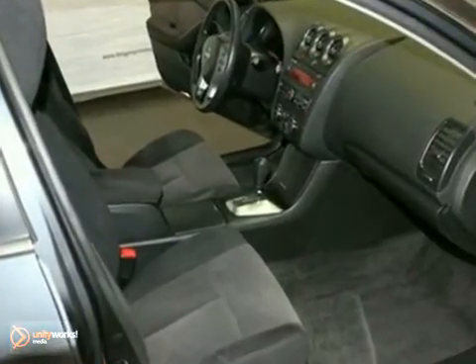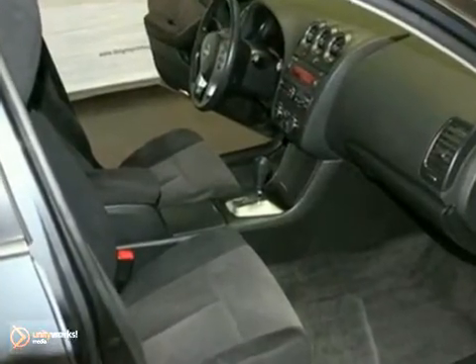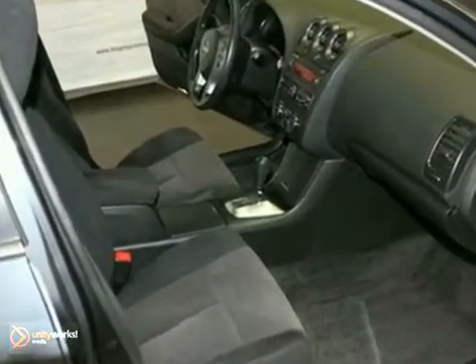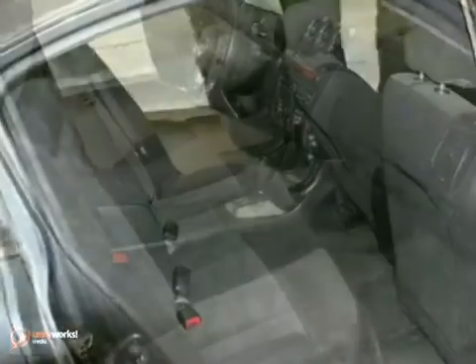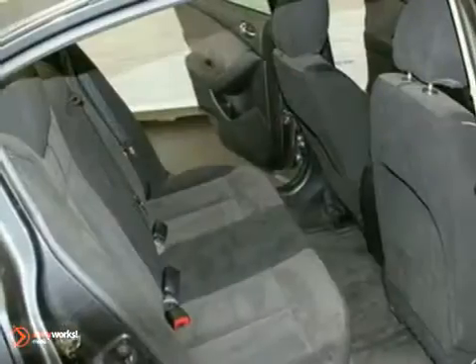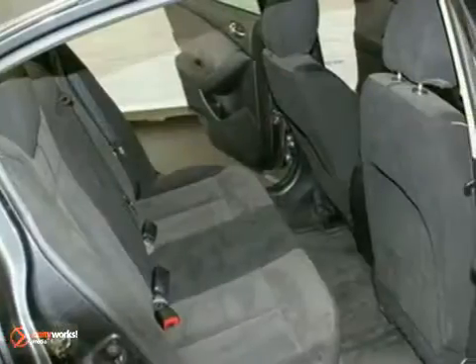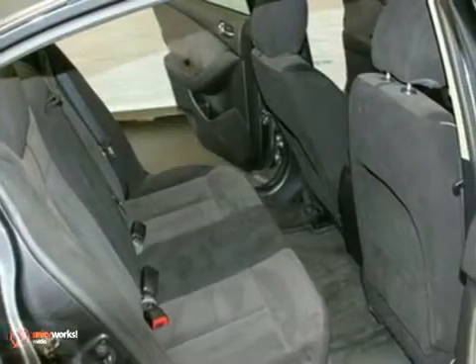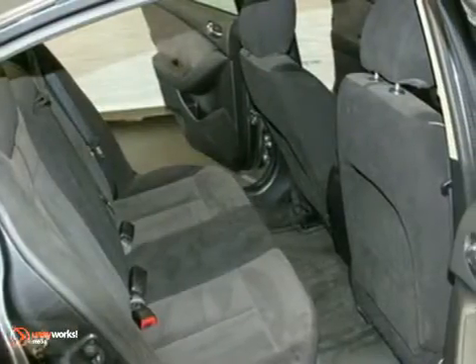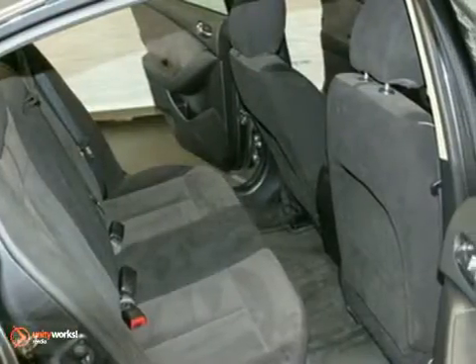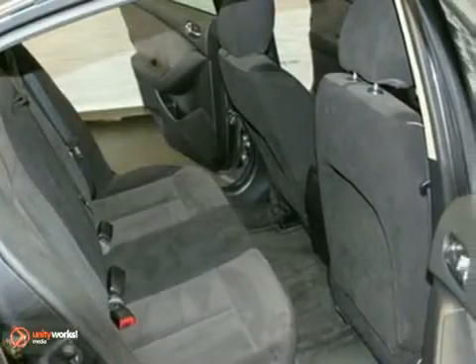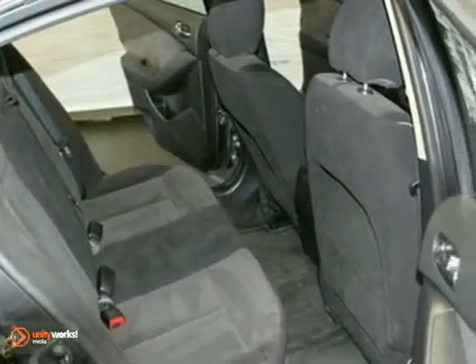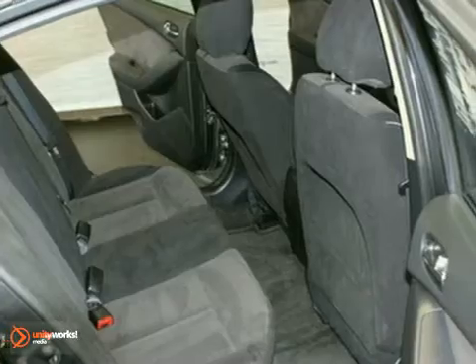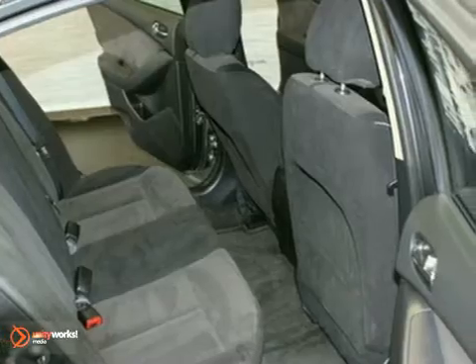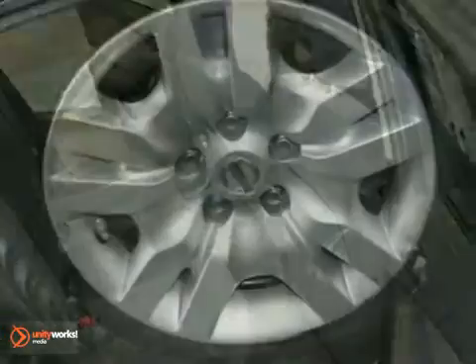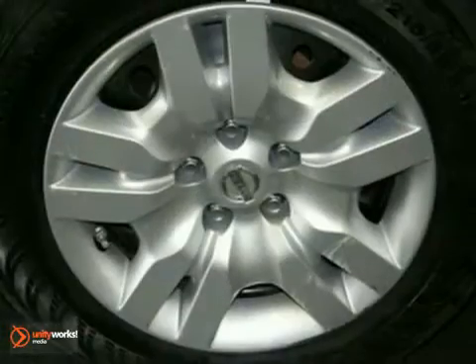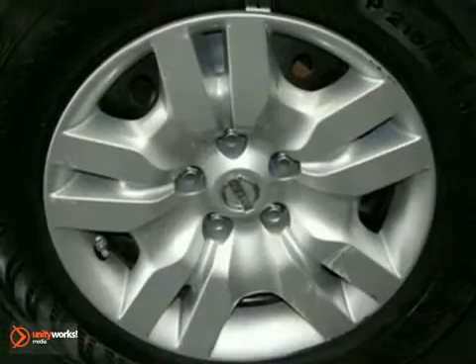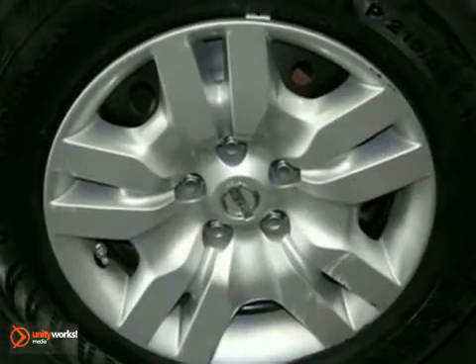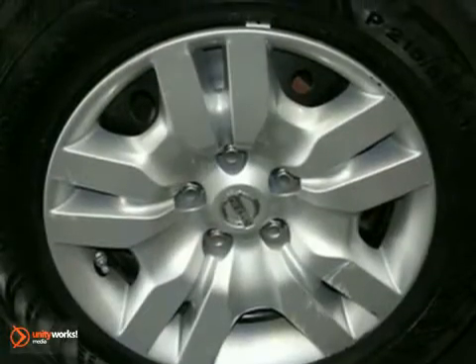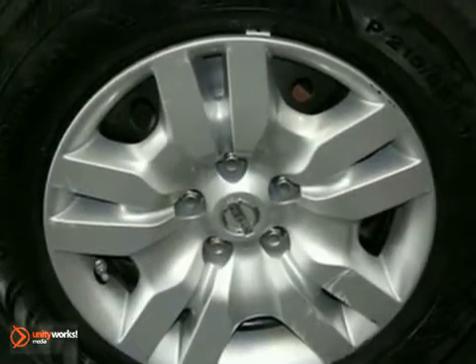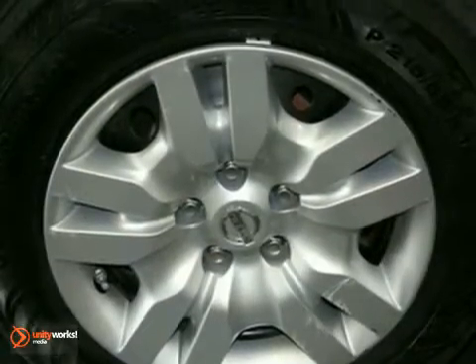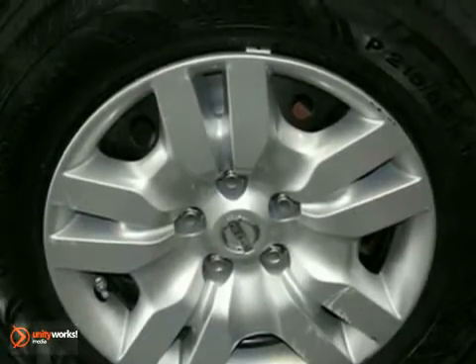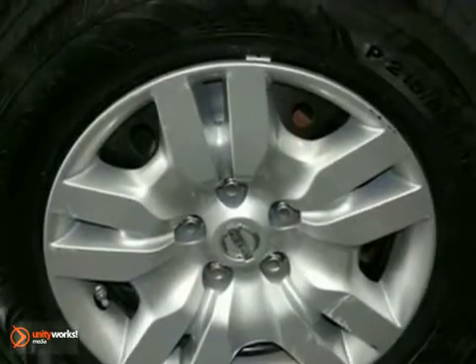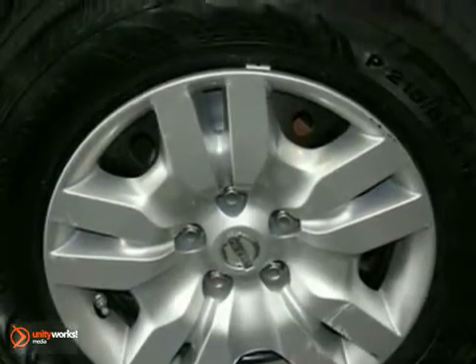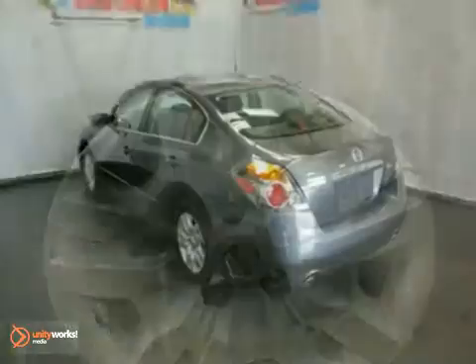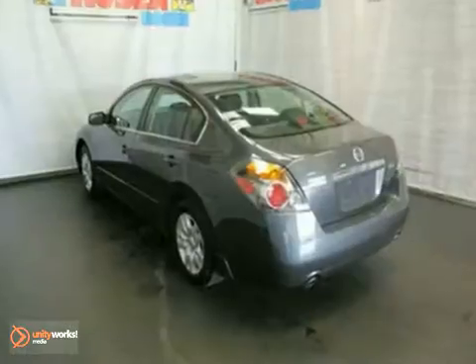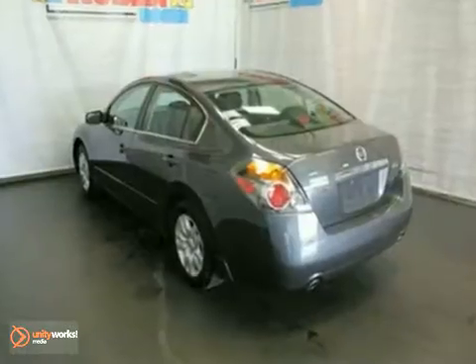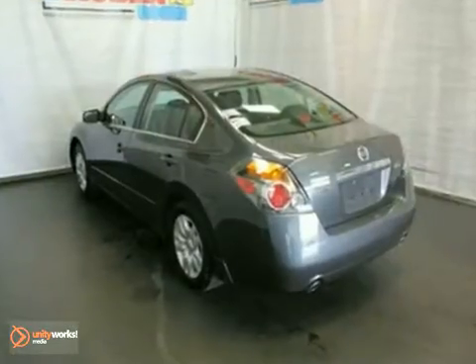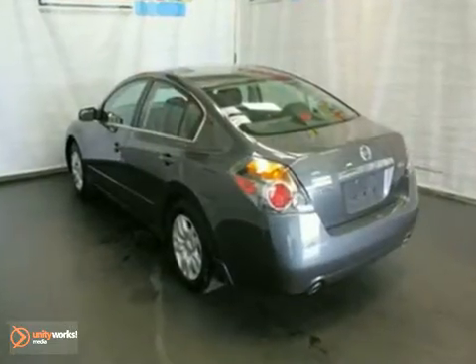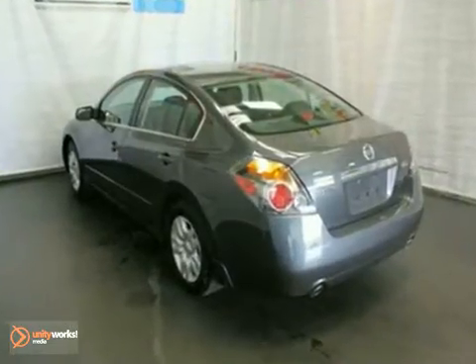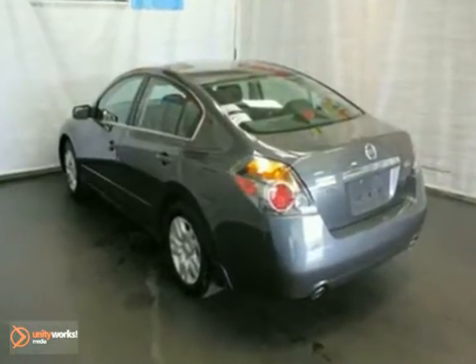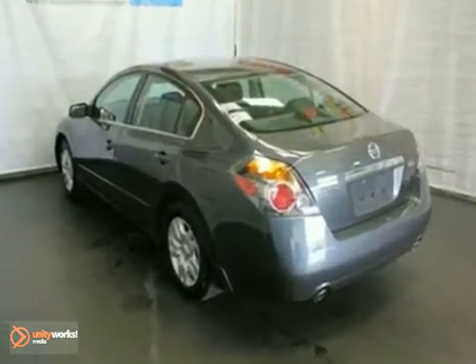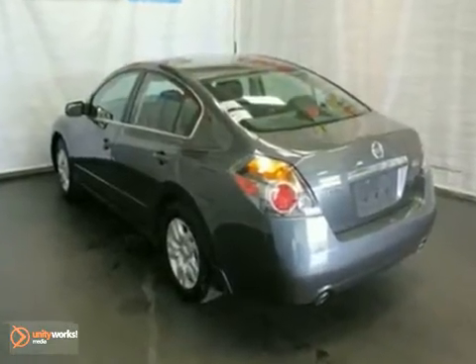It comes equipped with steering wheel controls, keyless entry, and an anti-theft system. The cruise control and keyless start make this Nissan hard to pass up.